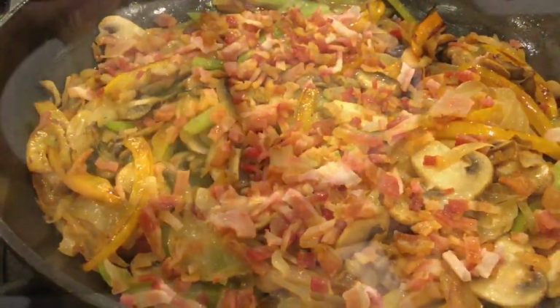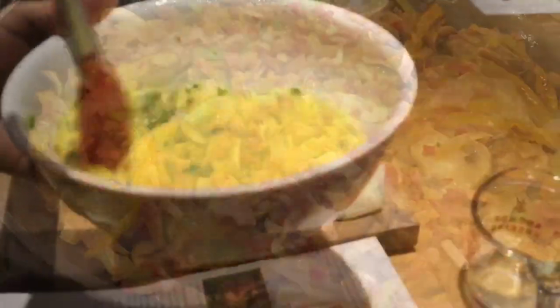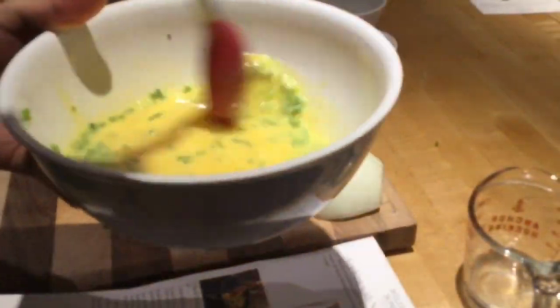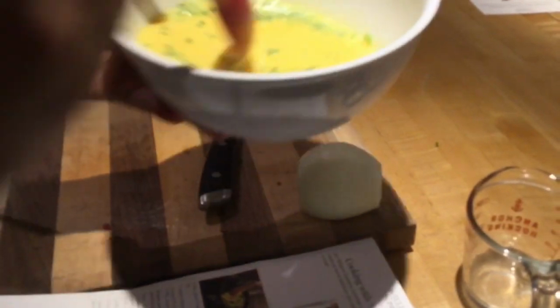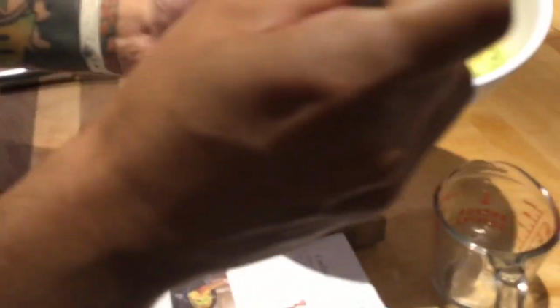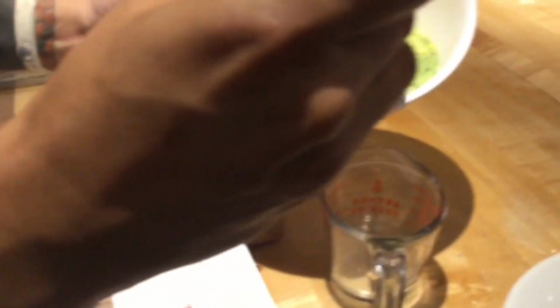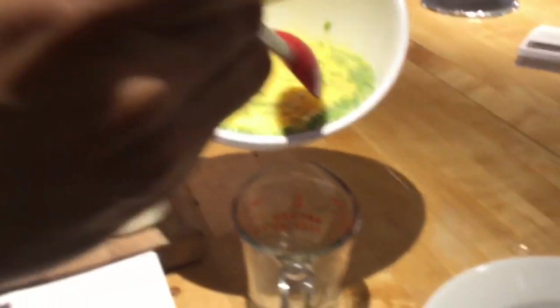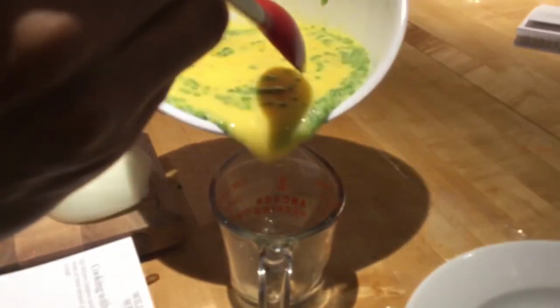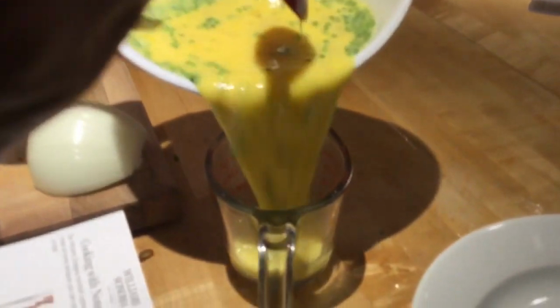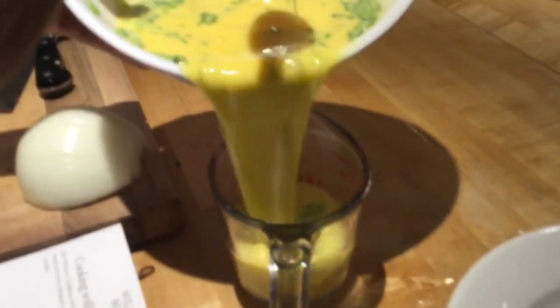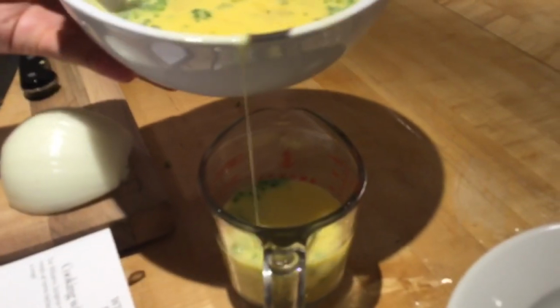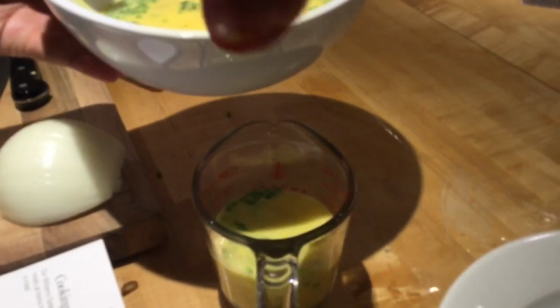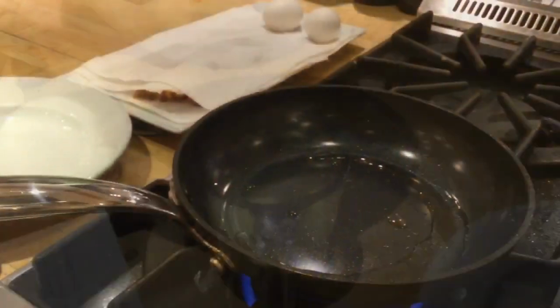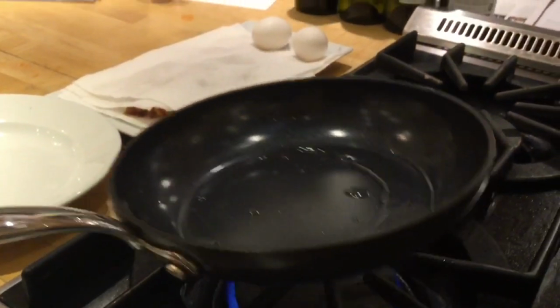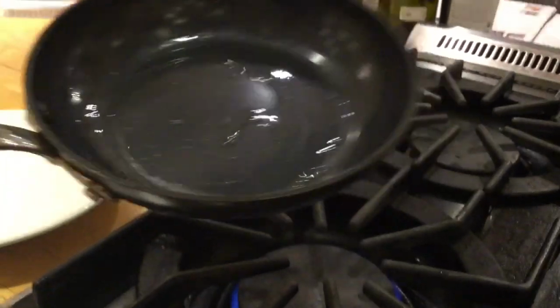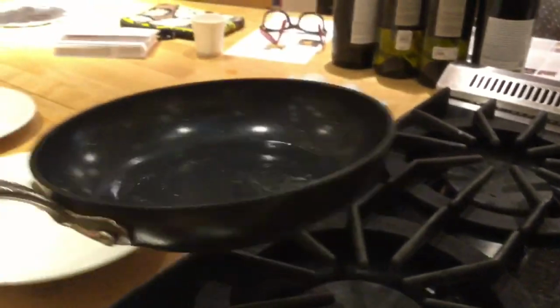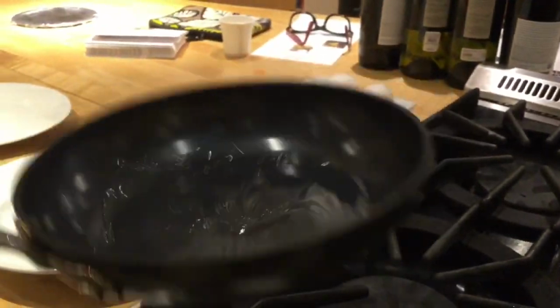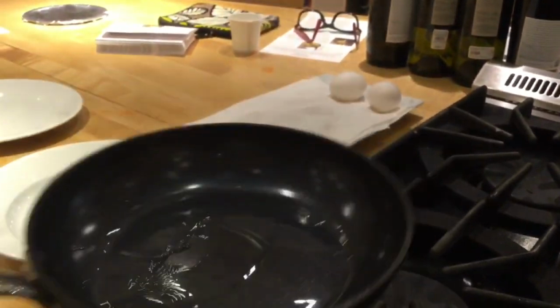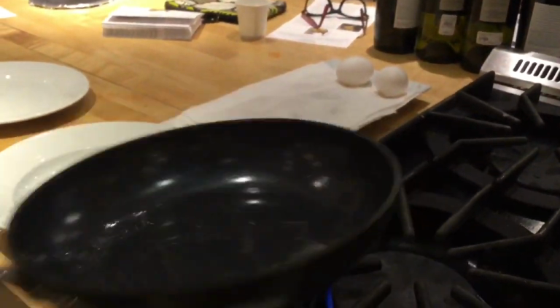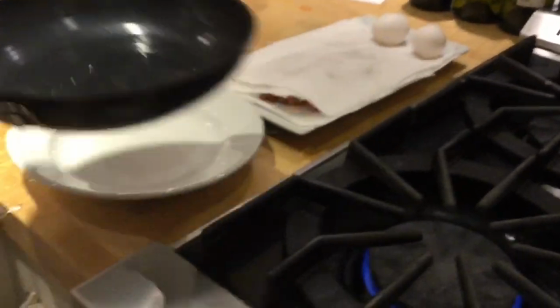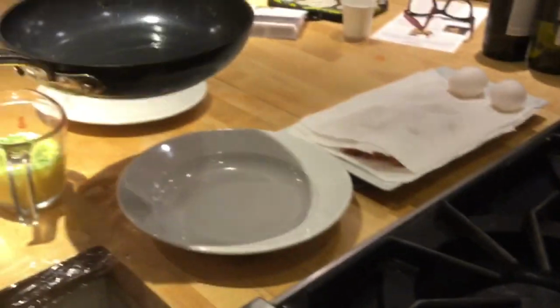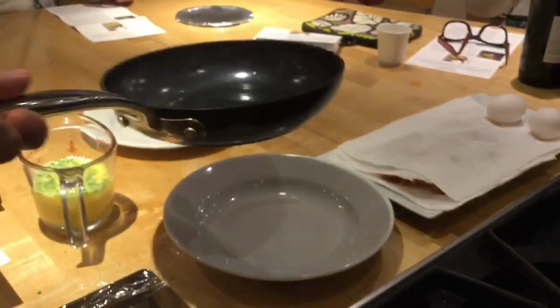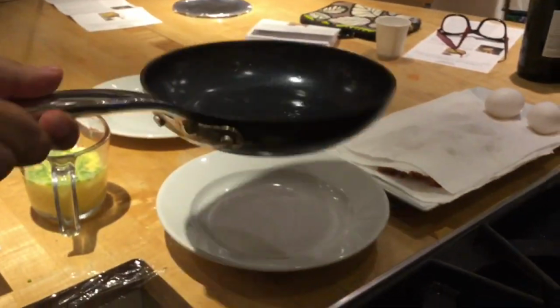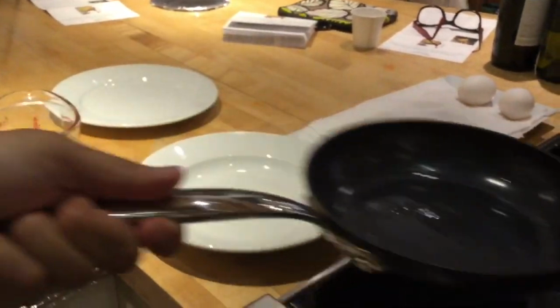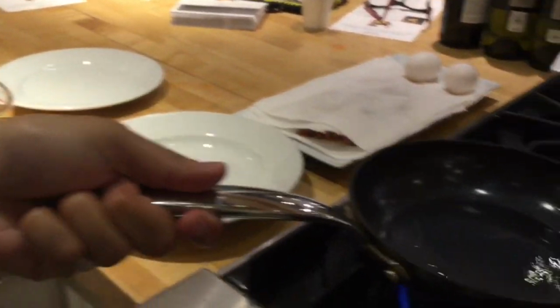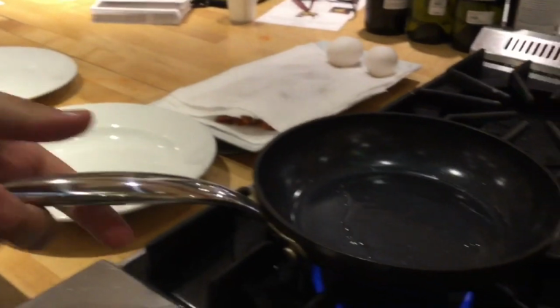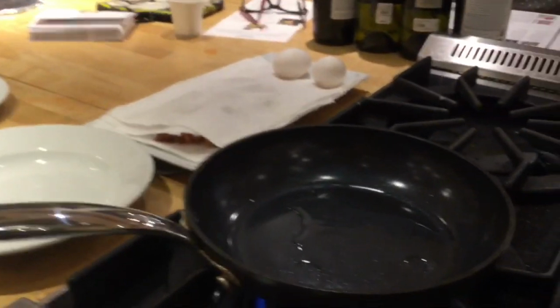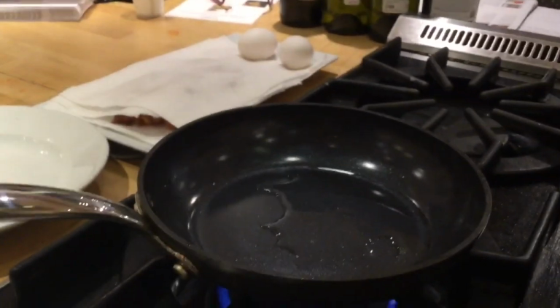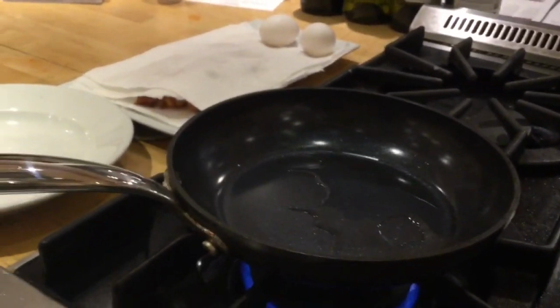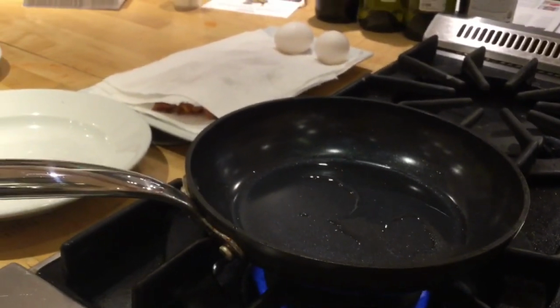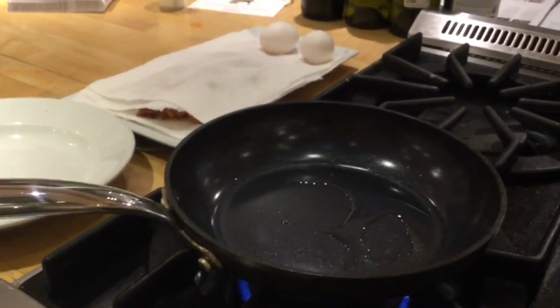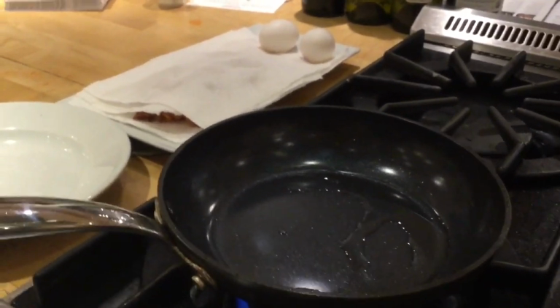I'm just going to pour off a little bit into this, just so that way we can measure out how much we're using. Just letting this one get to a nice high heat — you can see it's still clear, but you have that nice smoke coming in front of it.